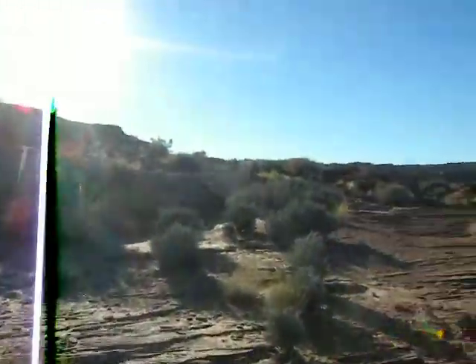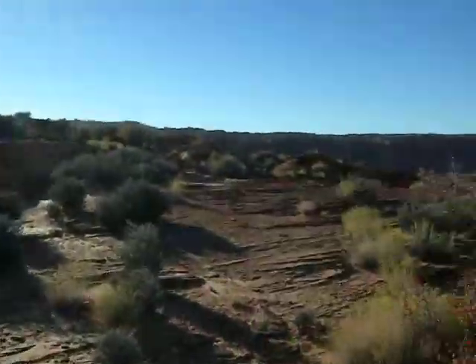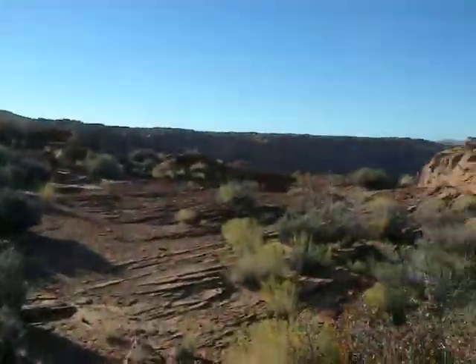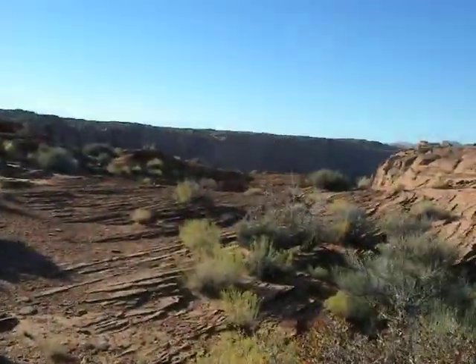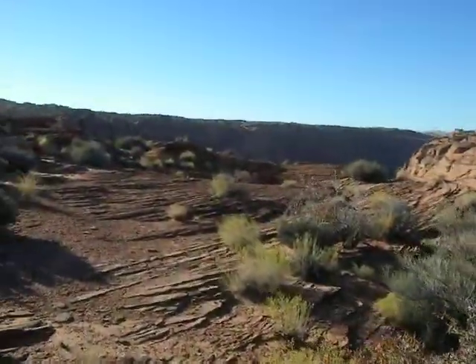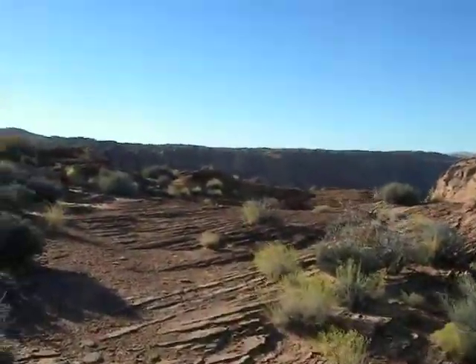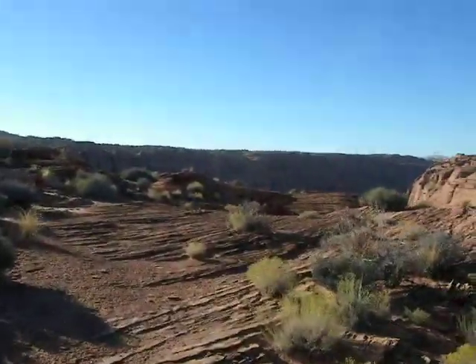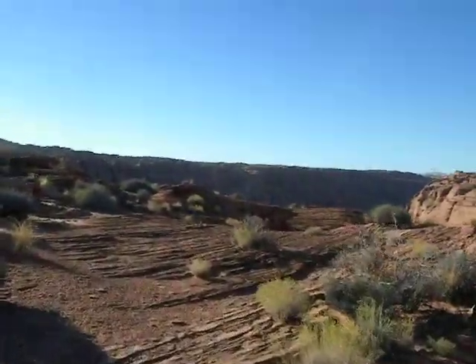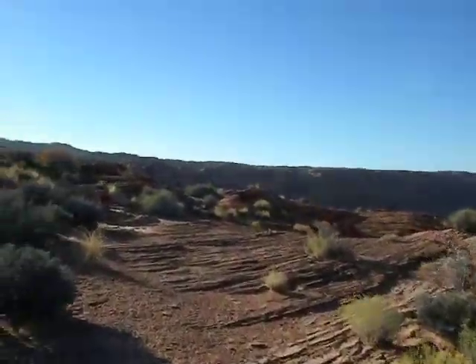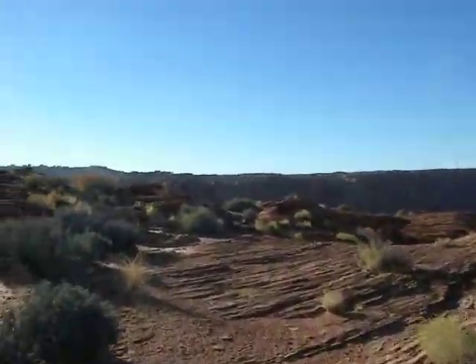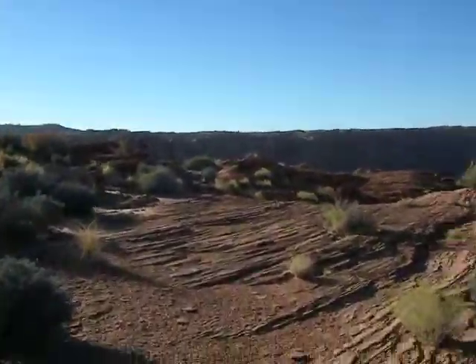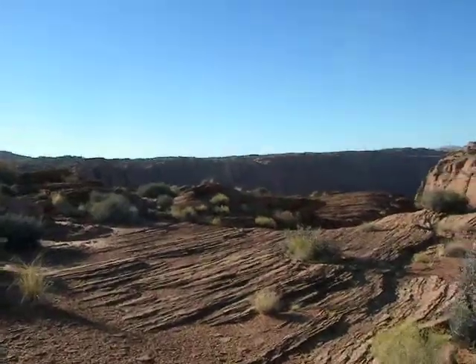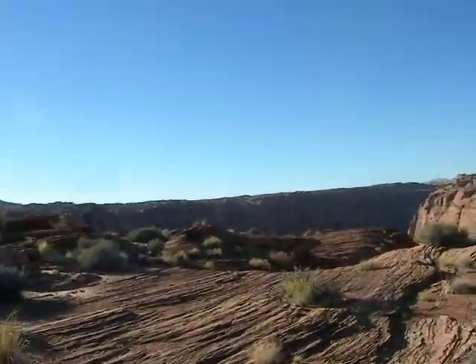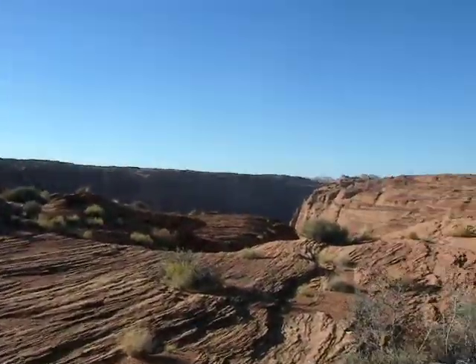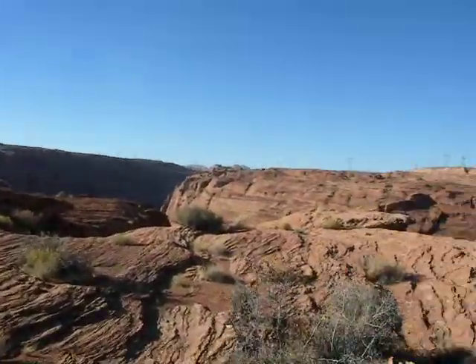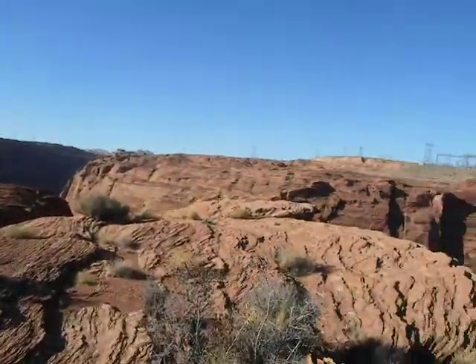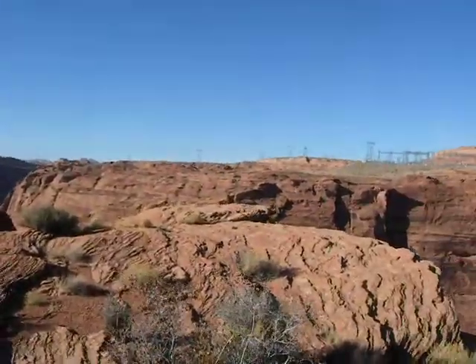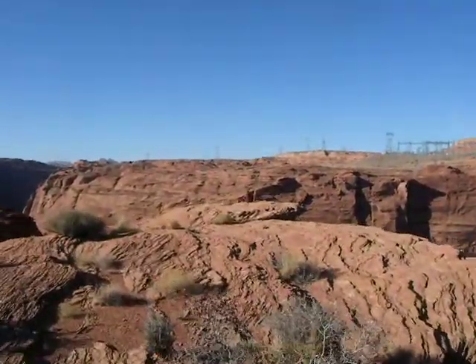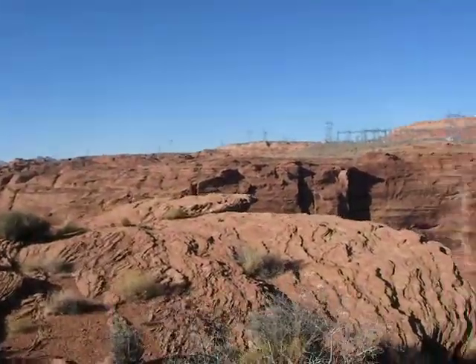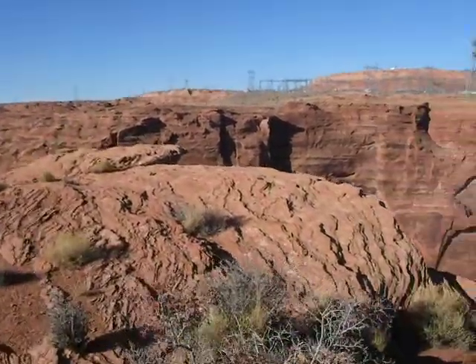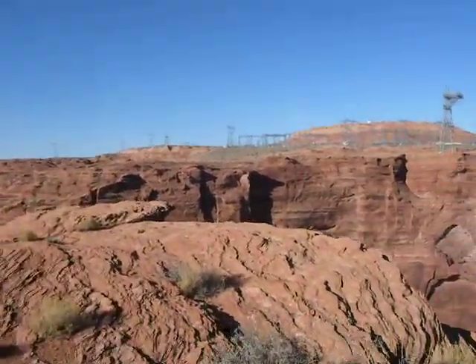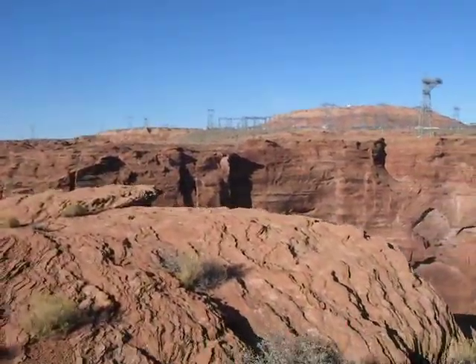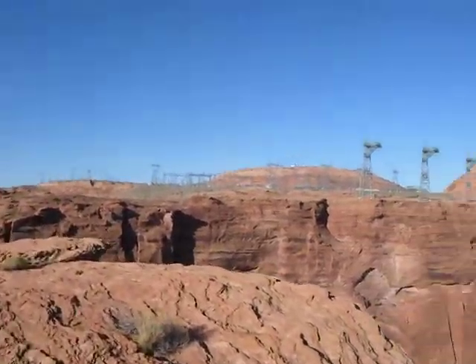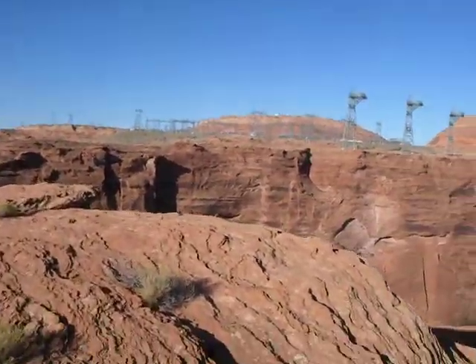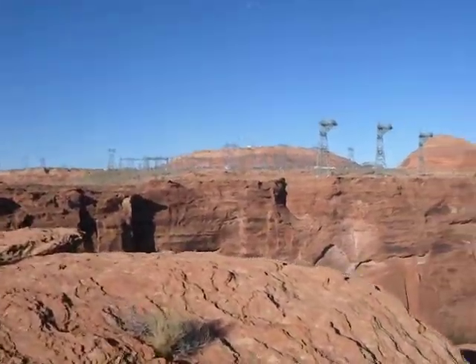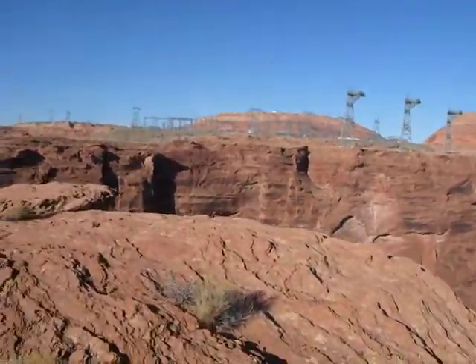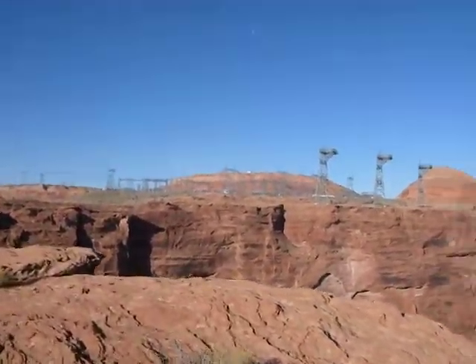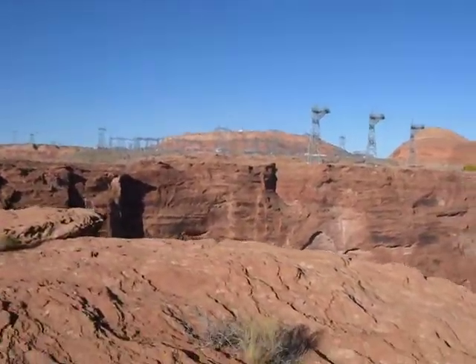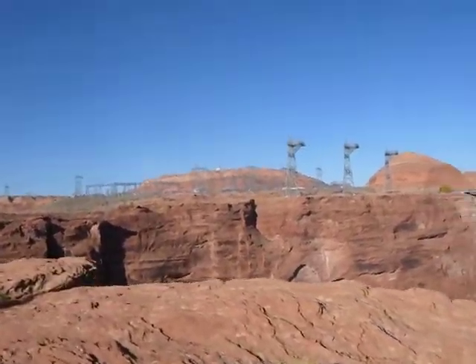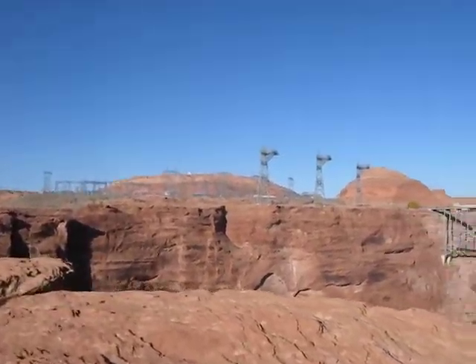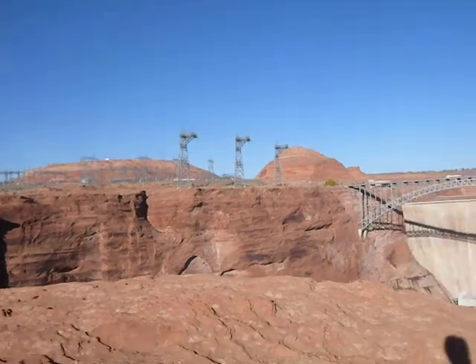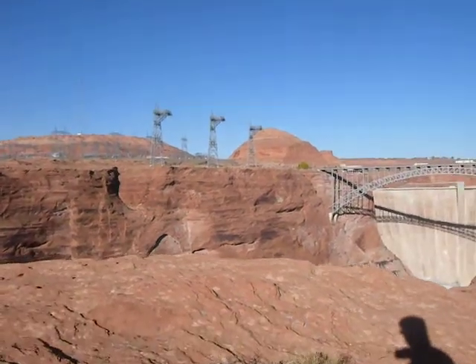But I do have to go change my shorts now. Not literally.